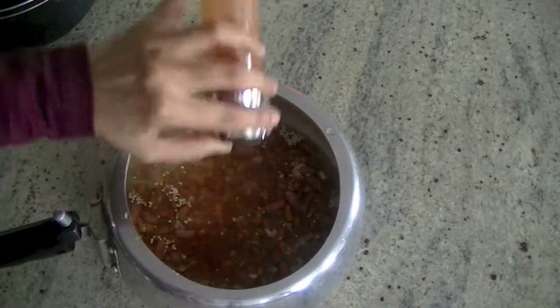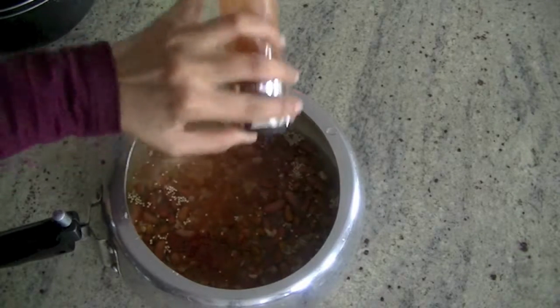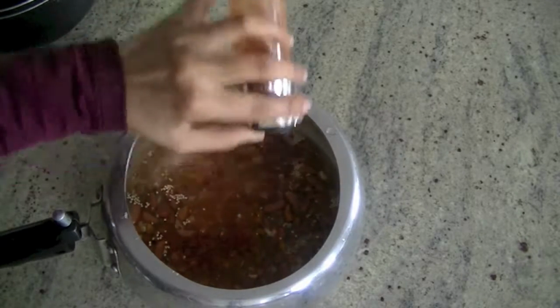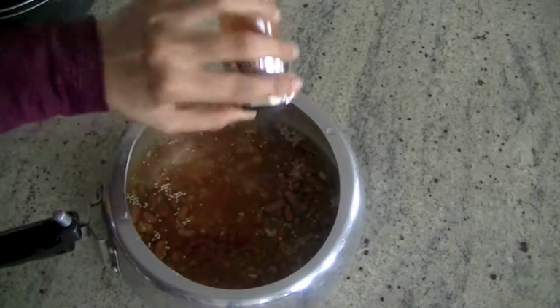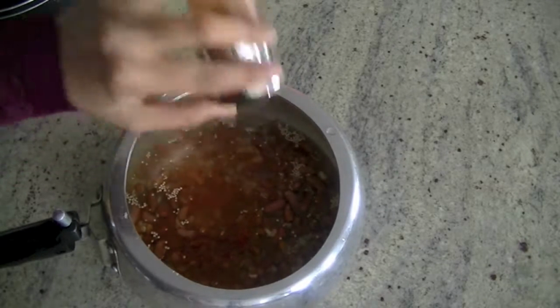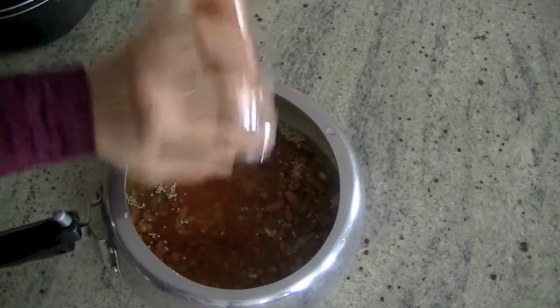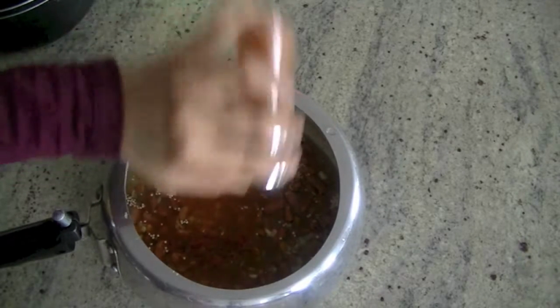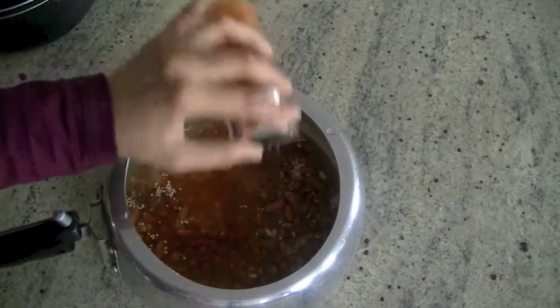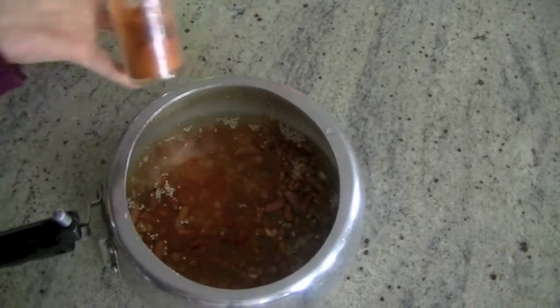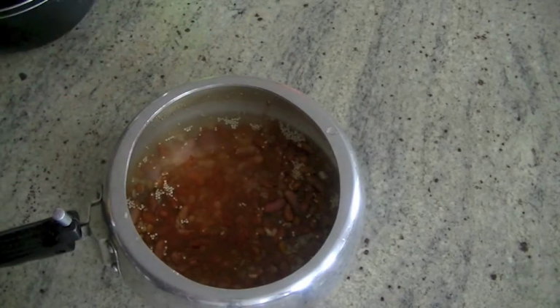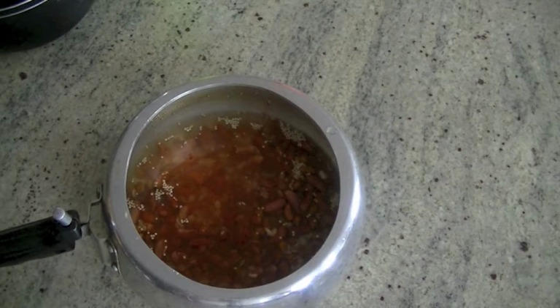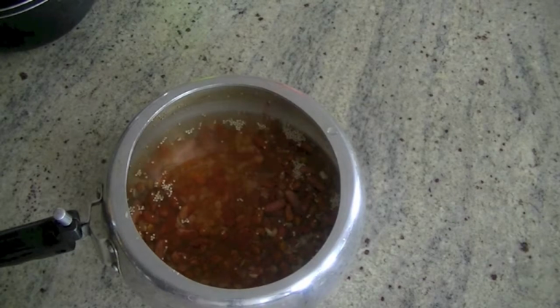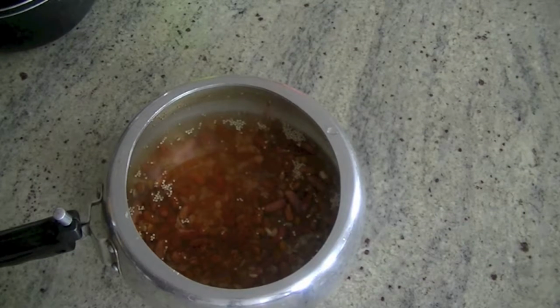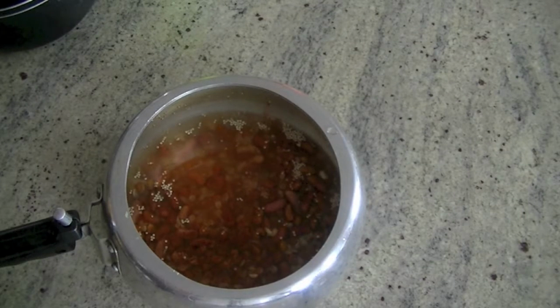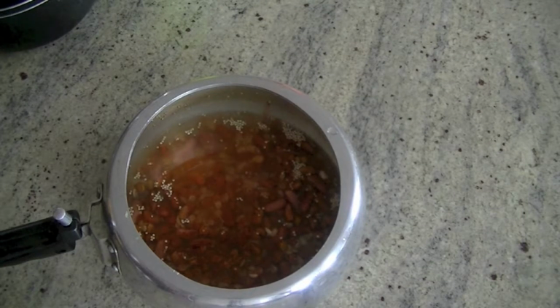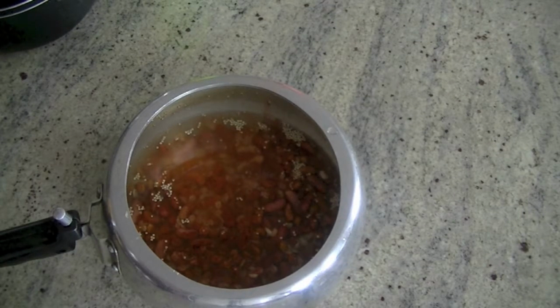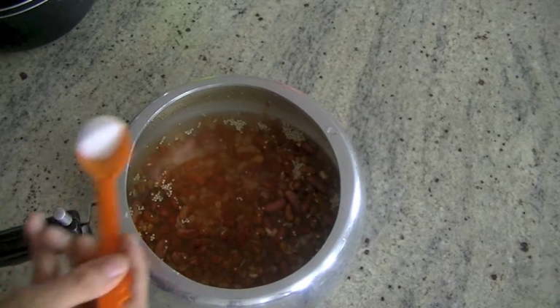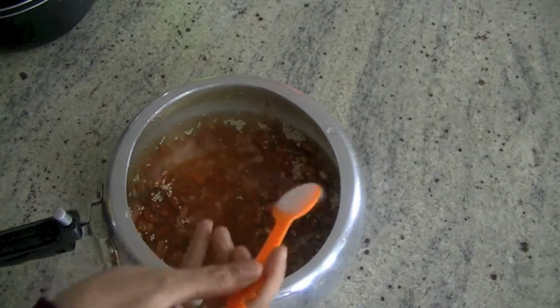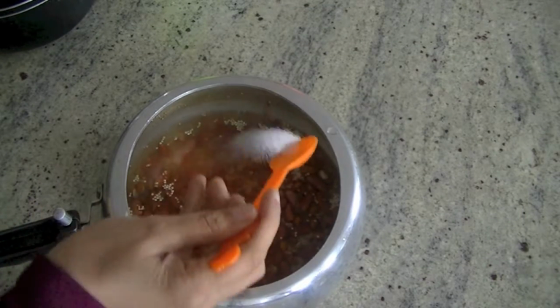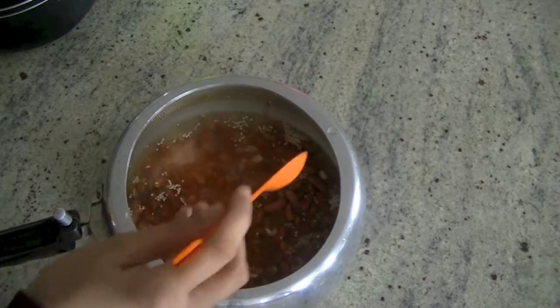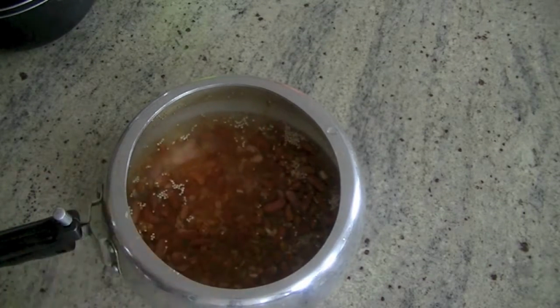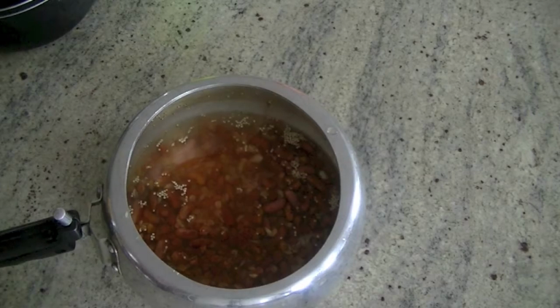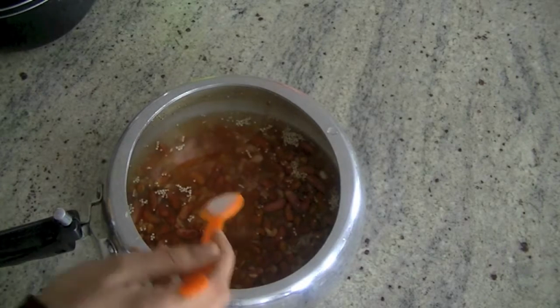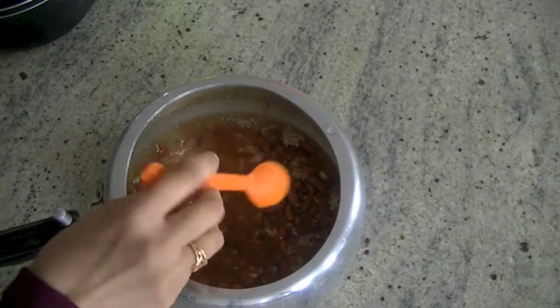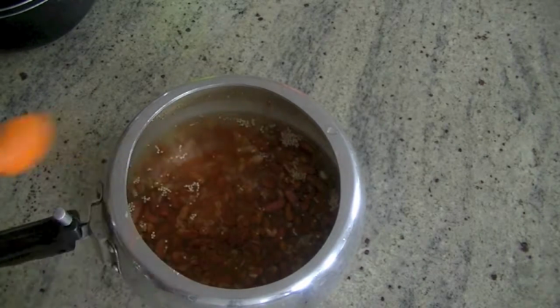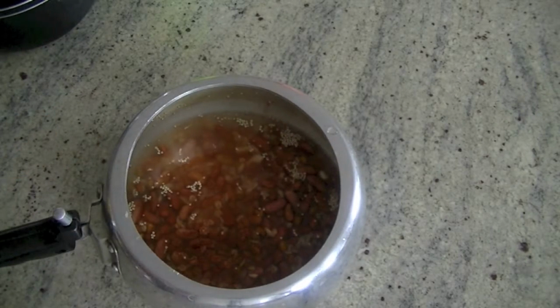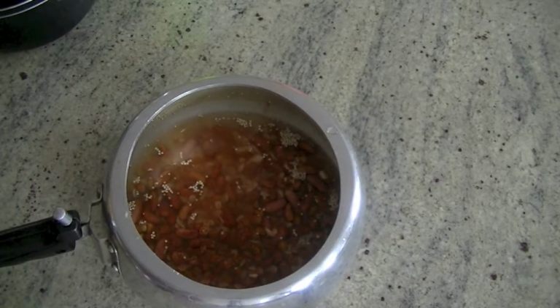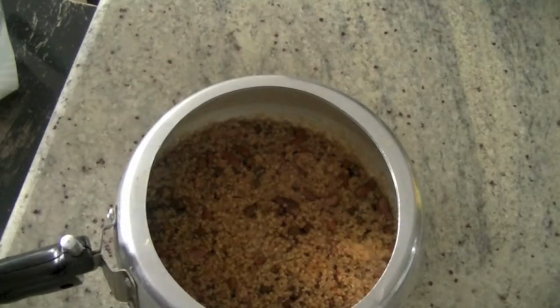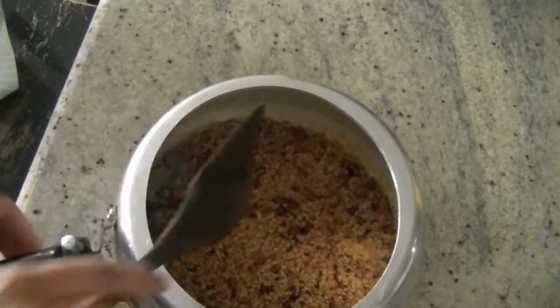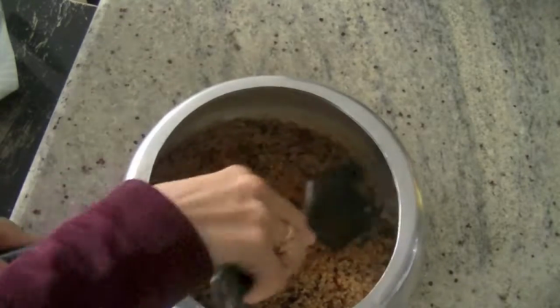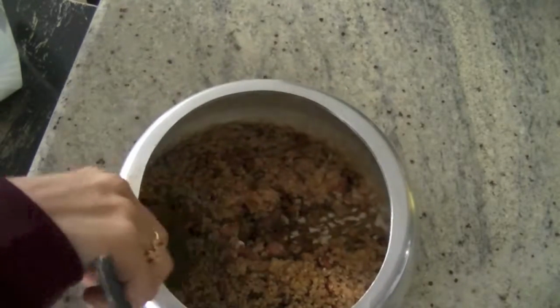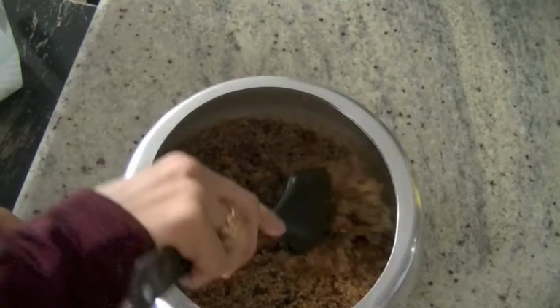Add in some spices — so salt, pepper, you can also use cumin or paprika. And that's it. Just cover the cooker, let everything cook, adjust the seasoning and spices as per your own taste, and voila, your dish is ready.